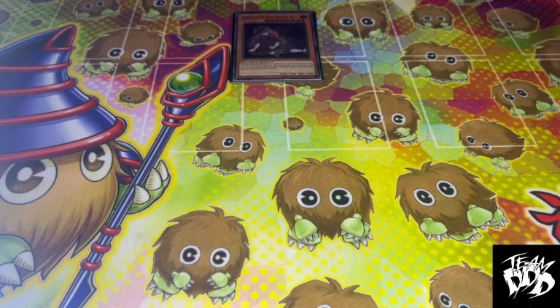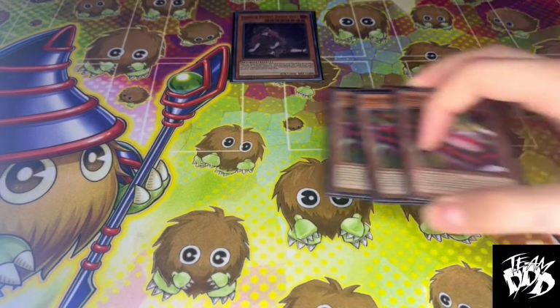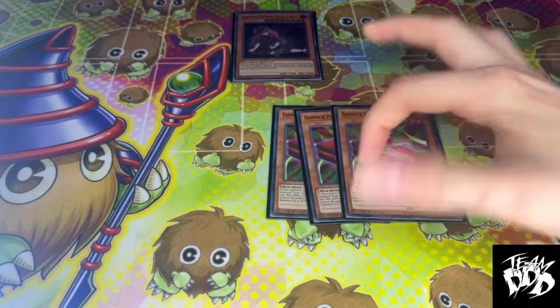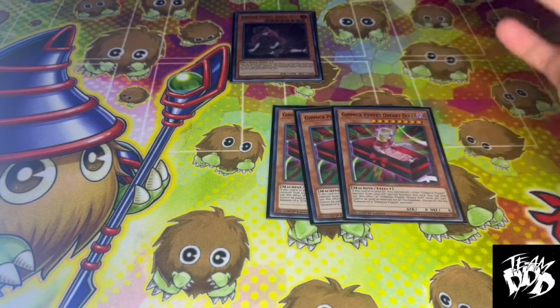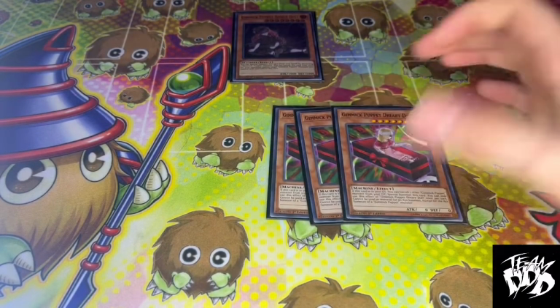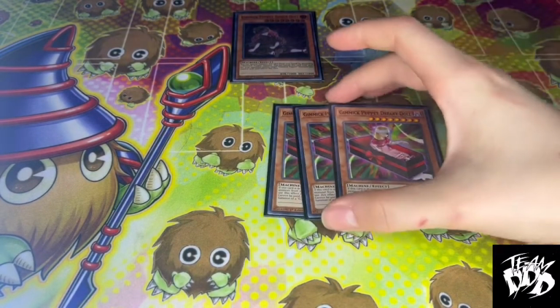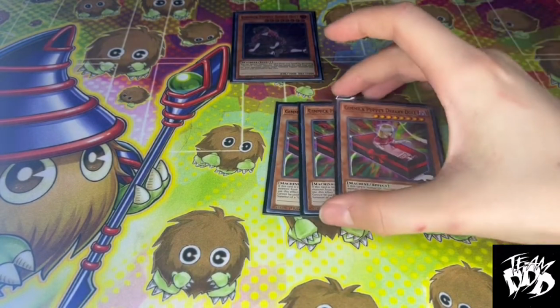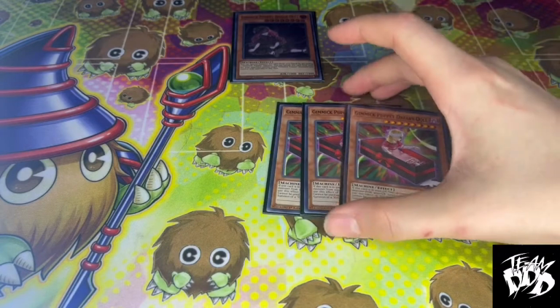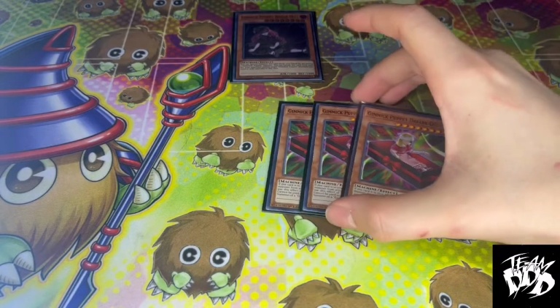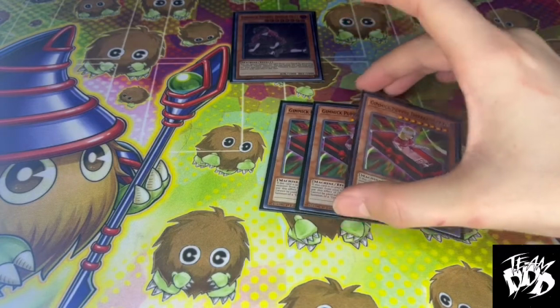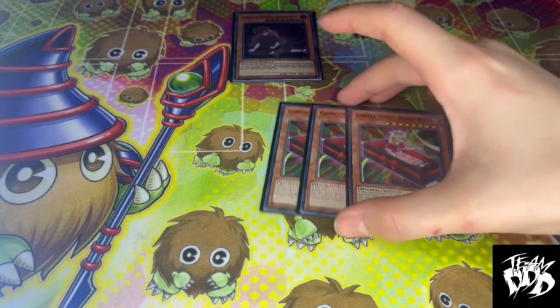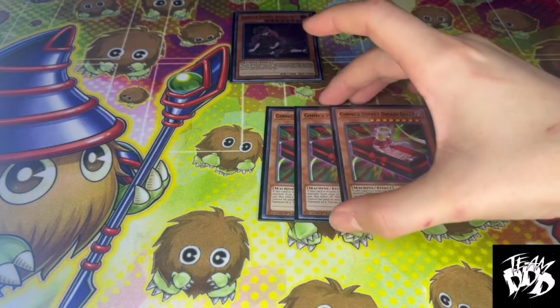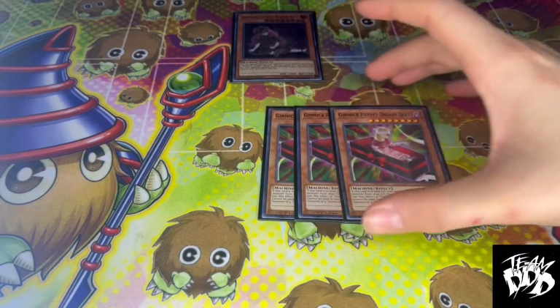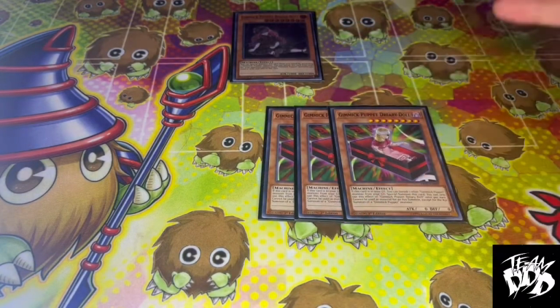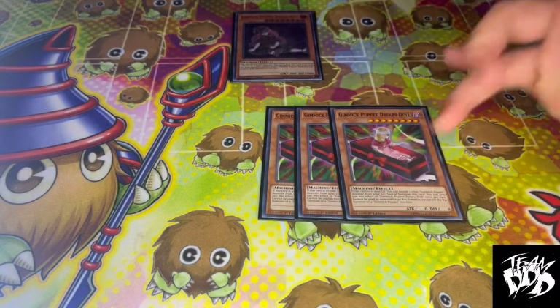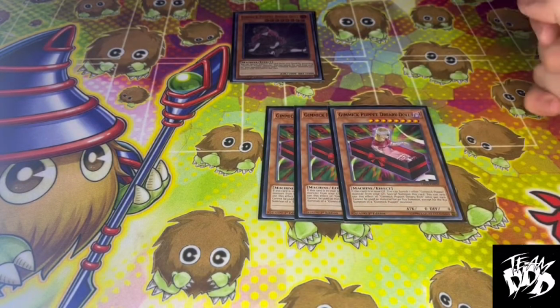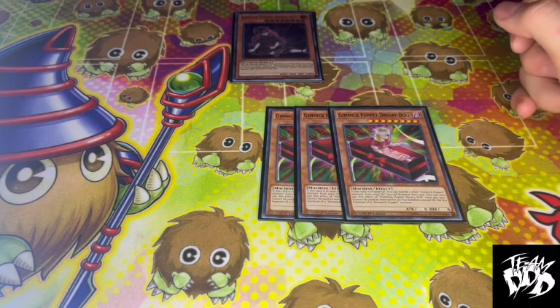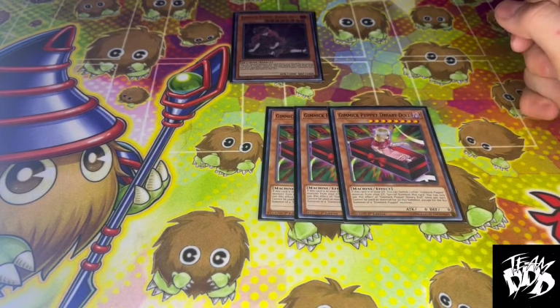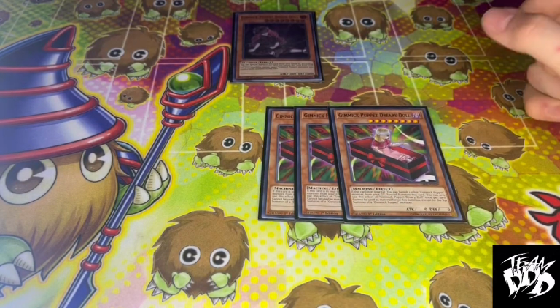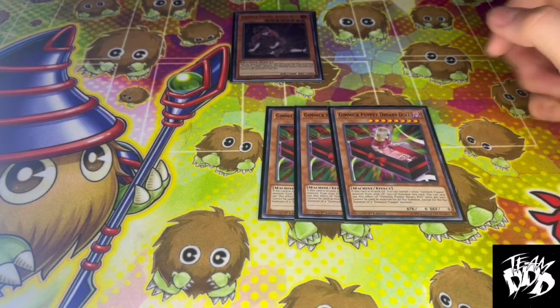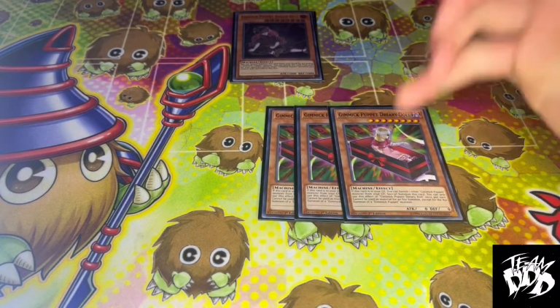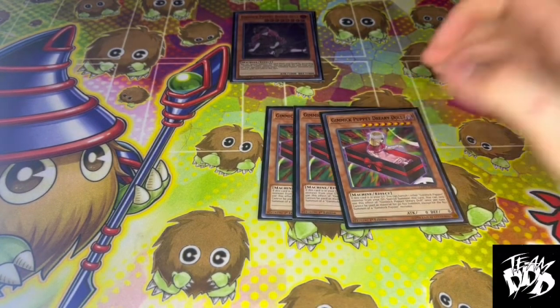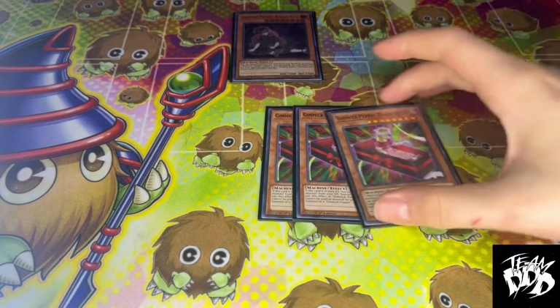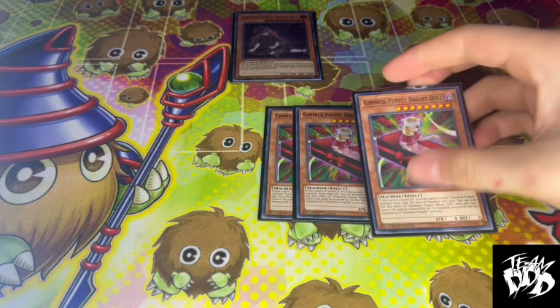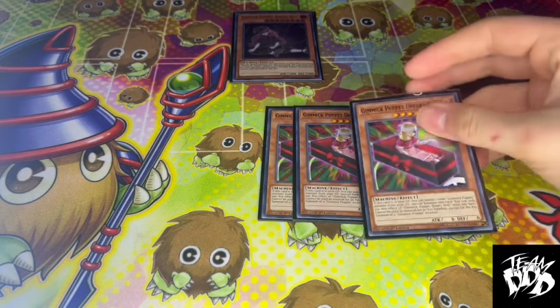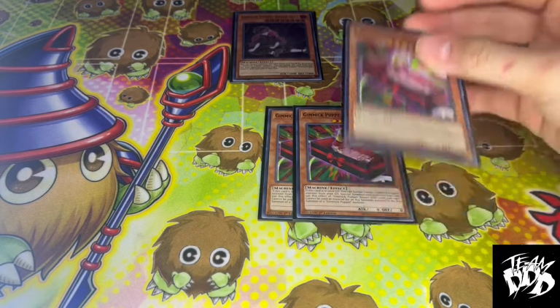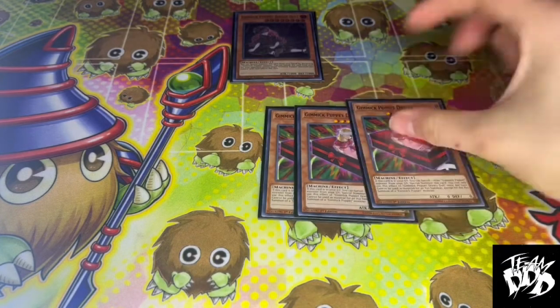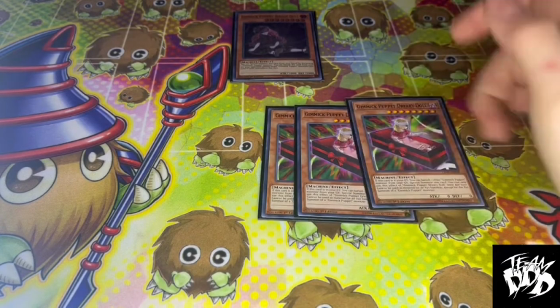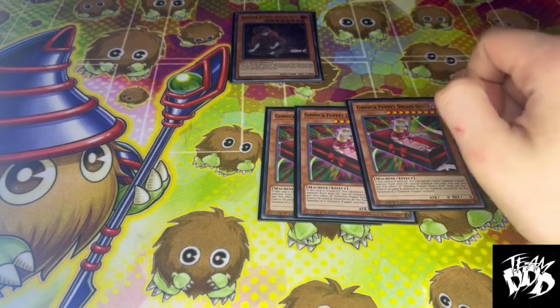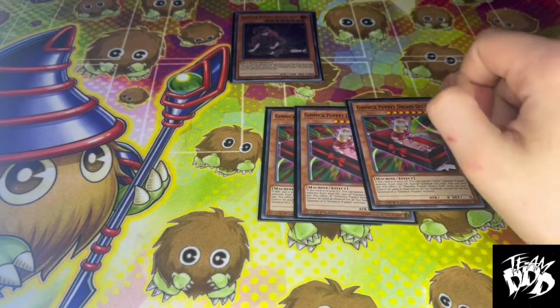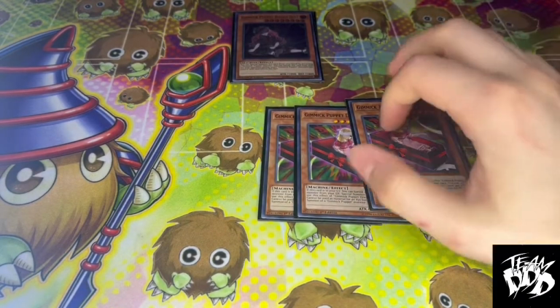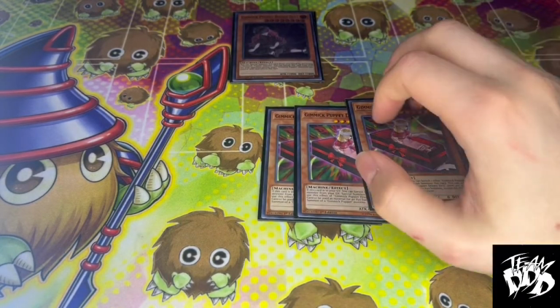Three Drury Doll. Drury Doll is a nice Special Summon from the Graveyard because you can banish another Gimmick Puppet monster and Special Summon itself out. It's also a Machine Duplication target.